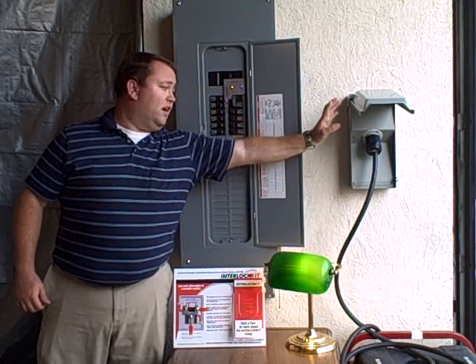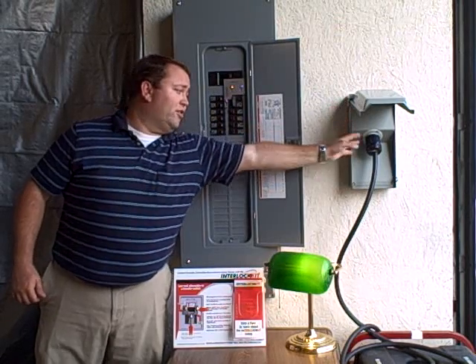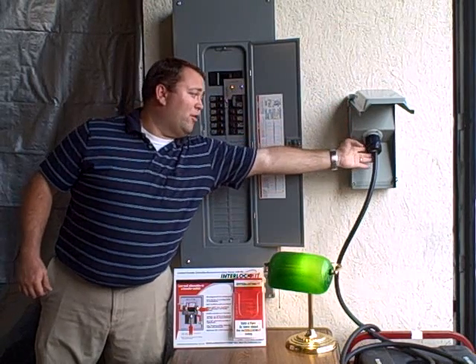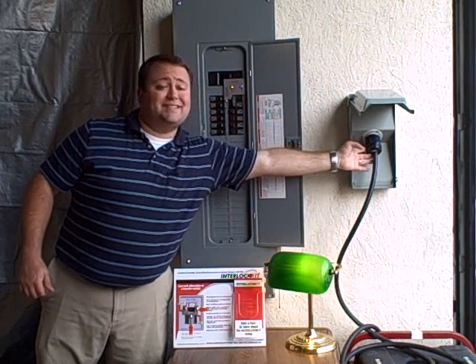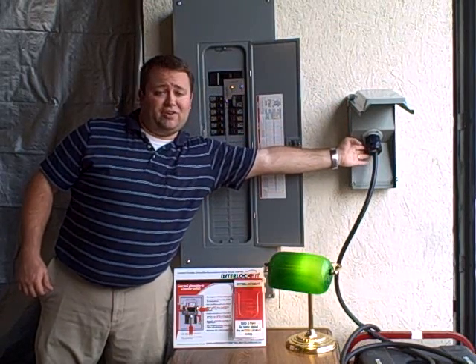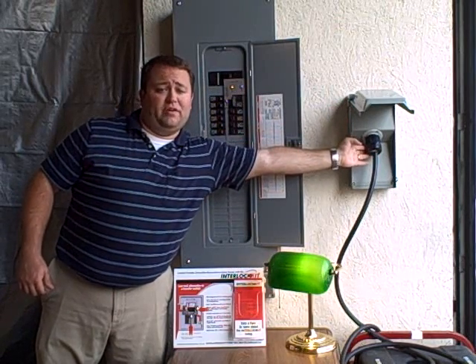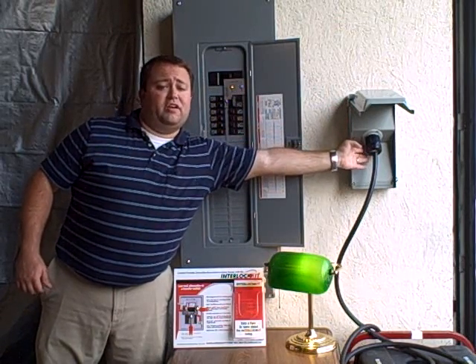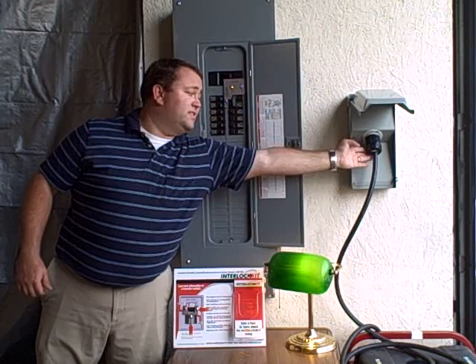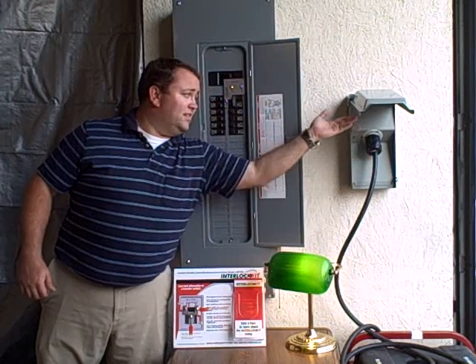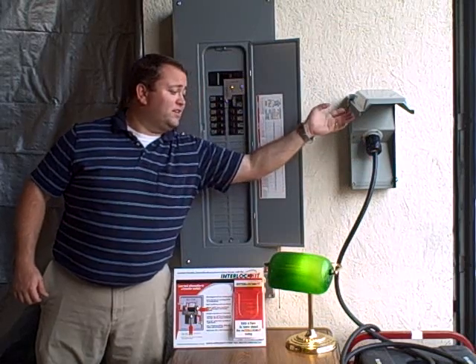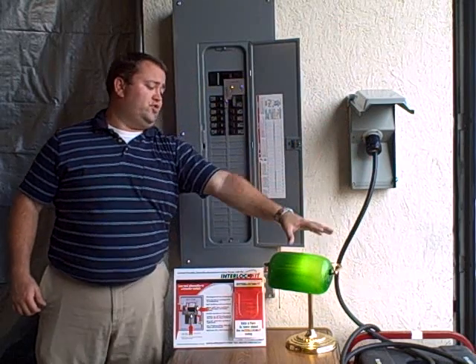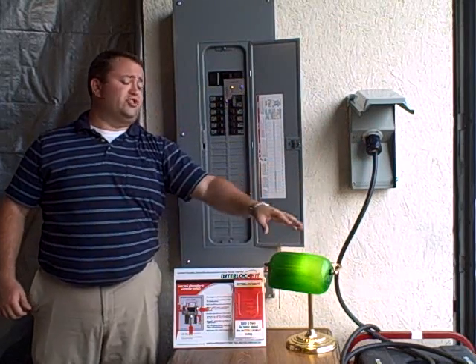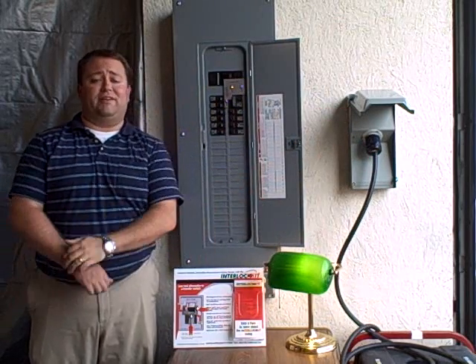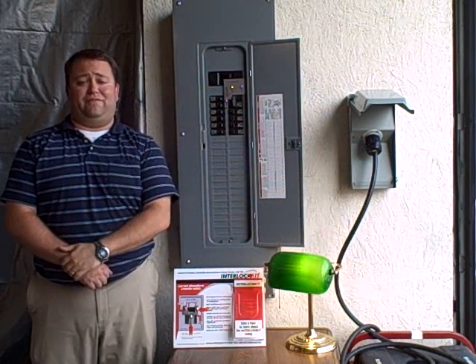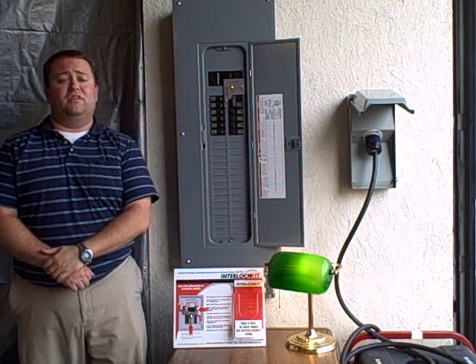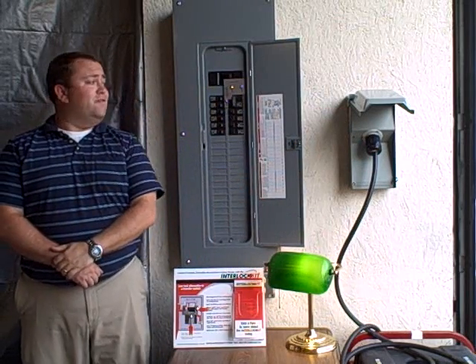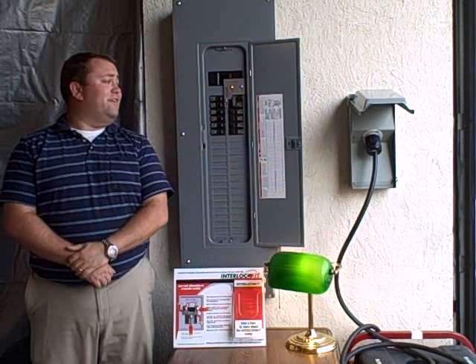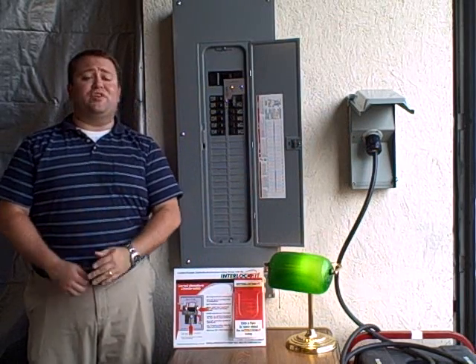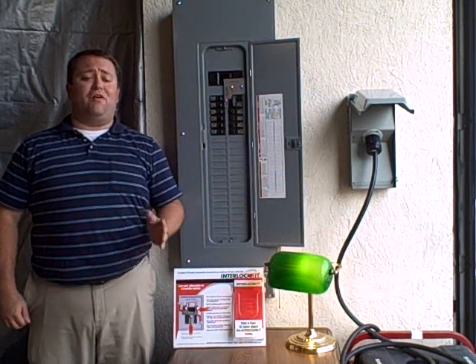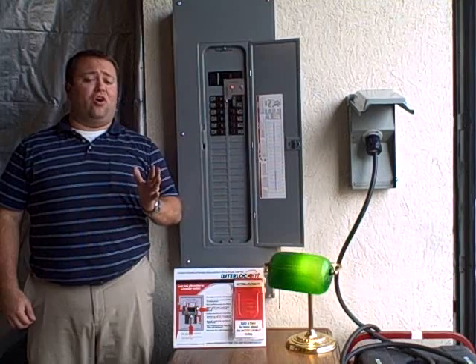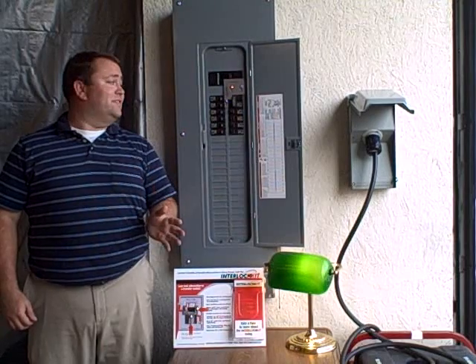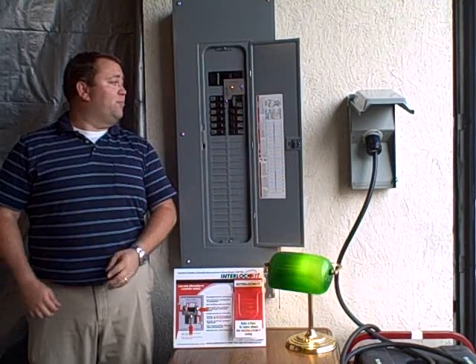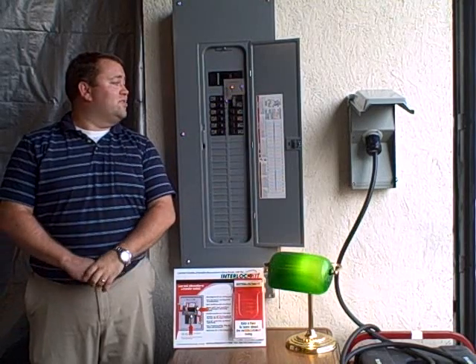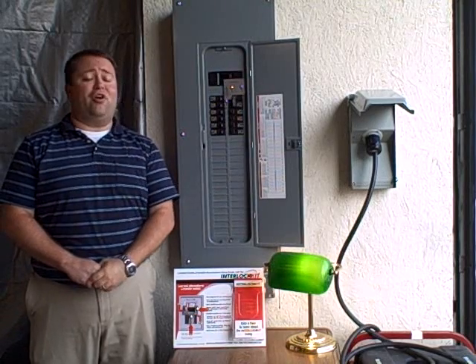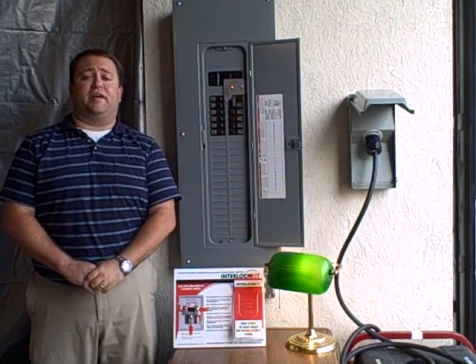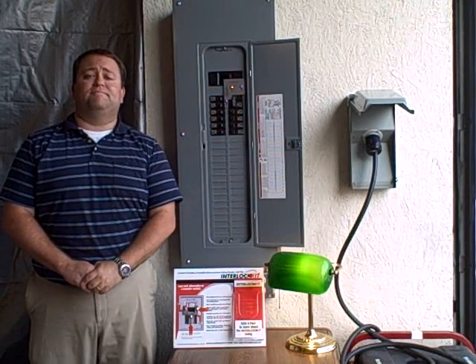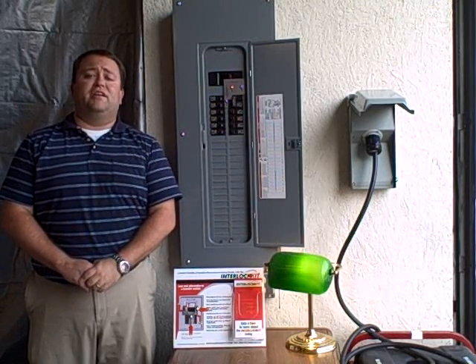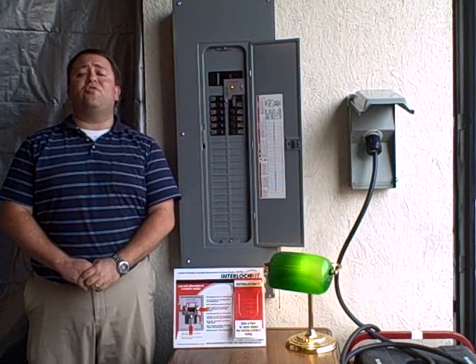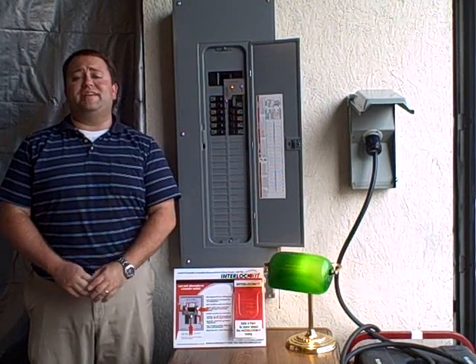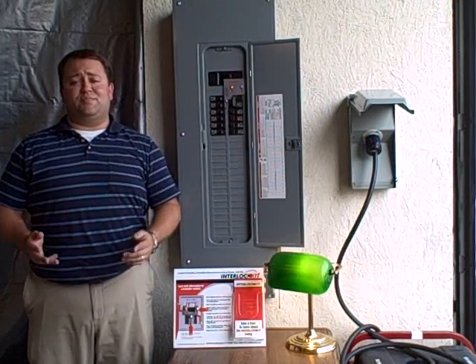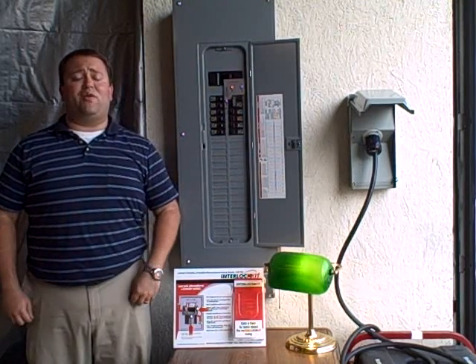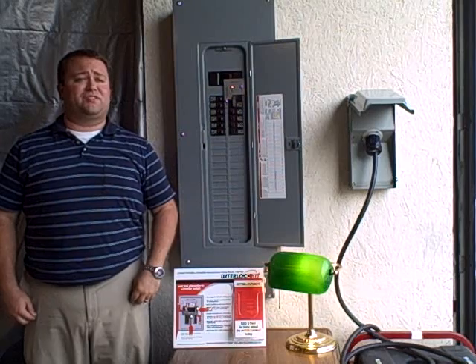The generator power extension cord connects this inlet box to your generator itself. For your convenience, we do offer all of these separate parts on our website. Now that you know all the pieces, let's move on to how it works.